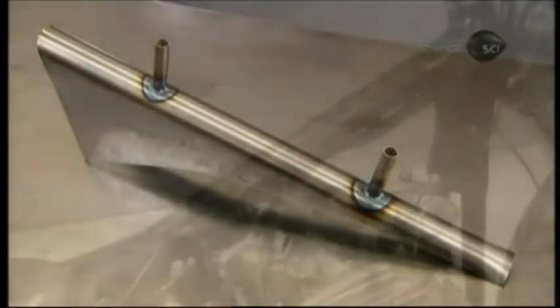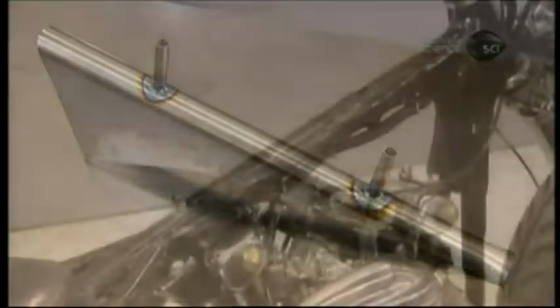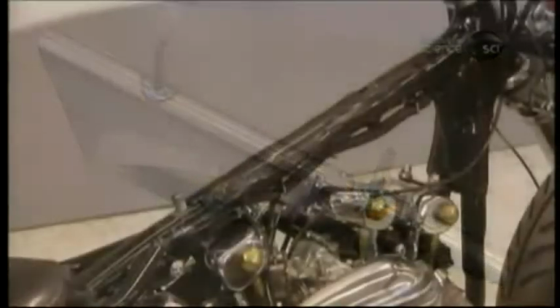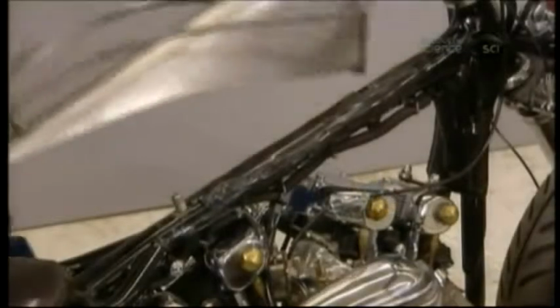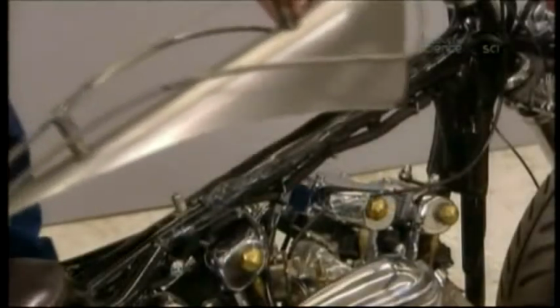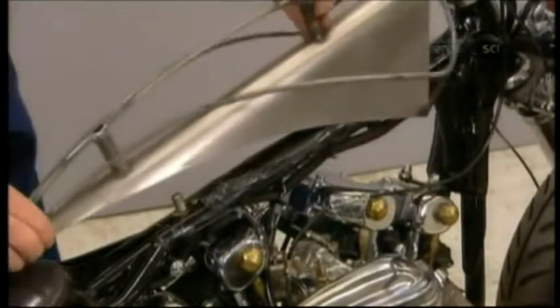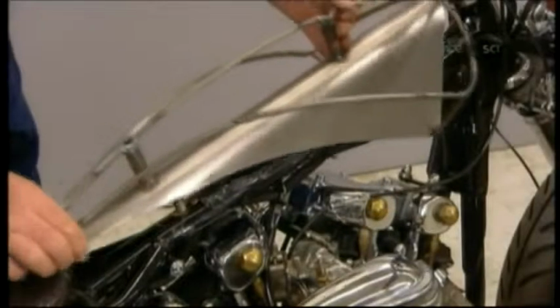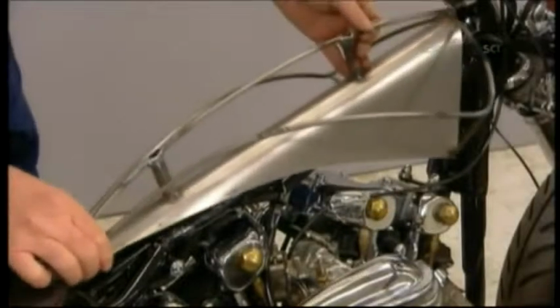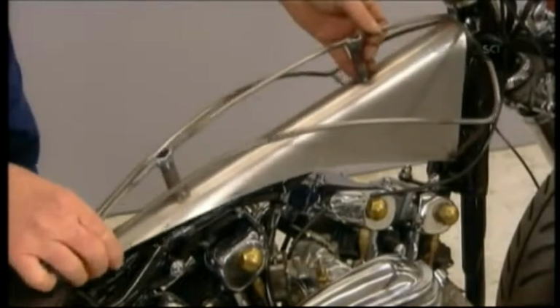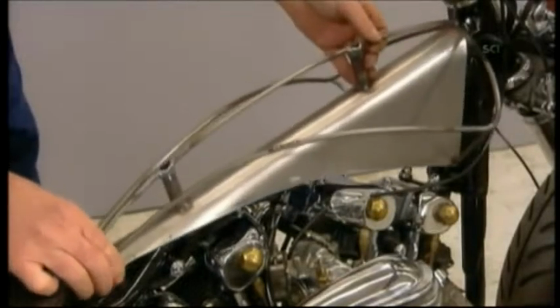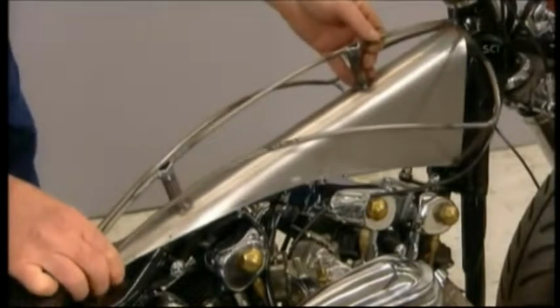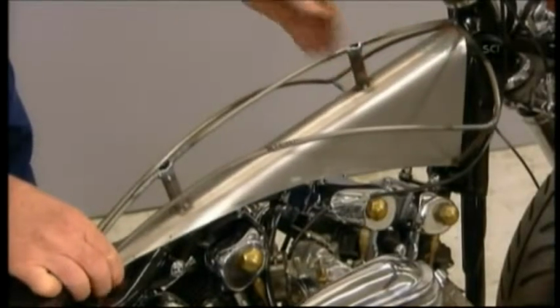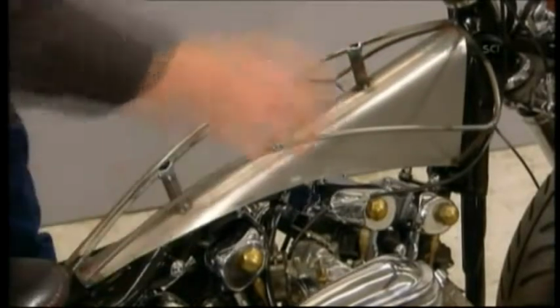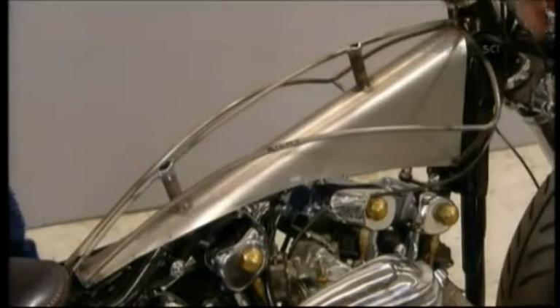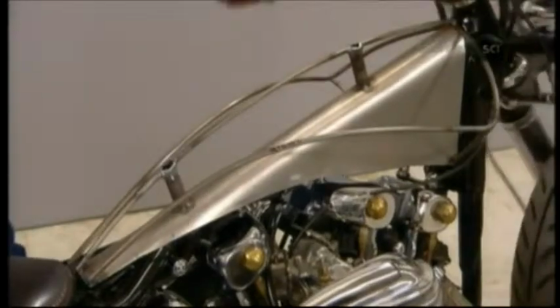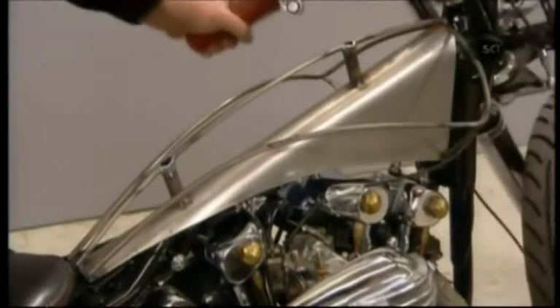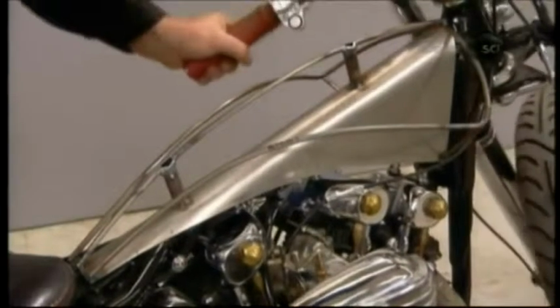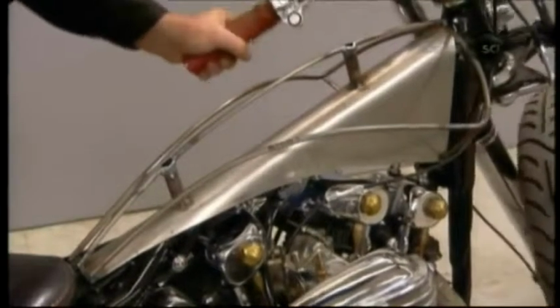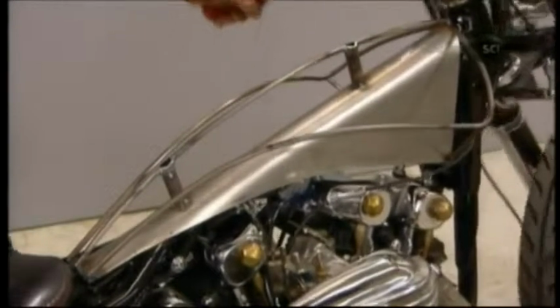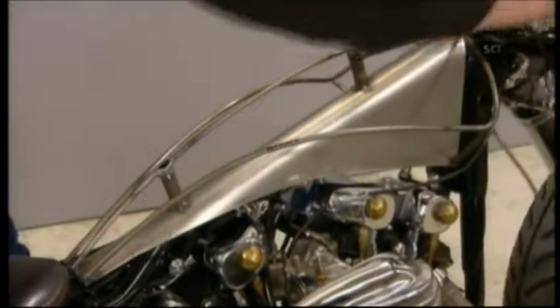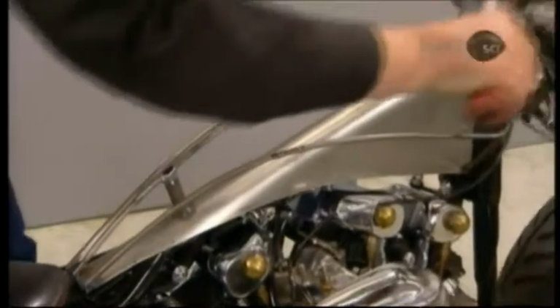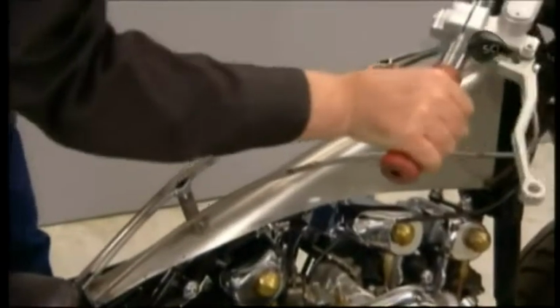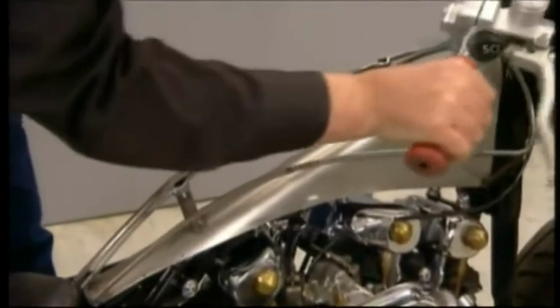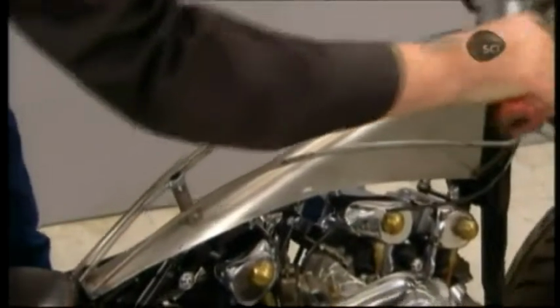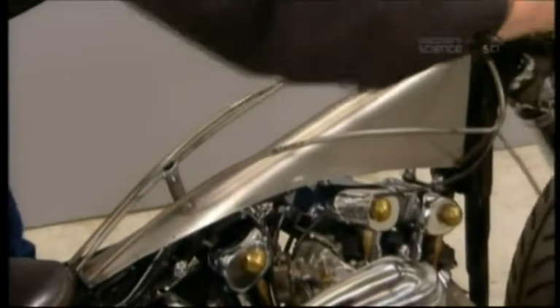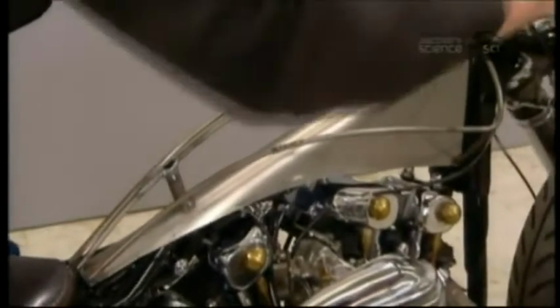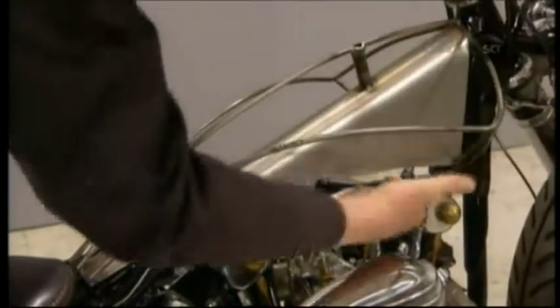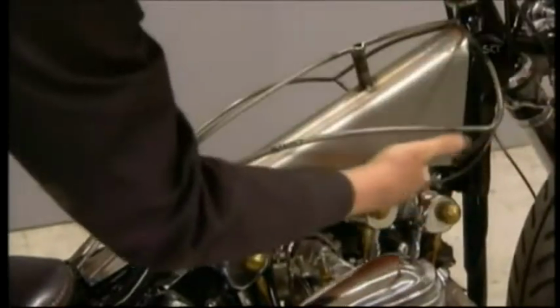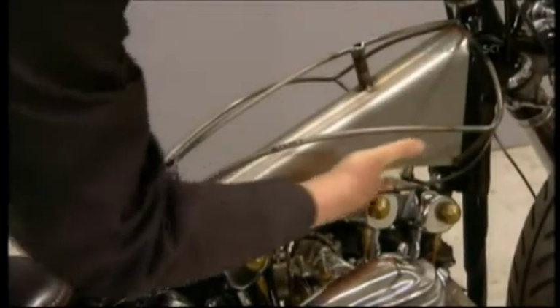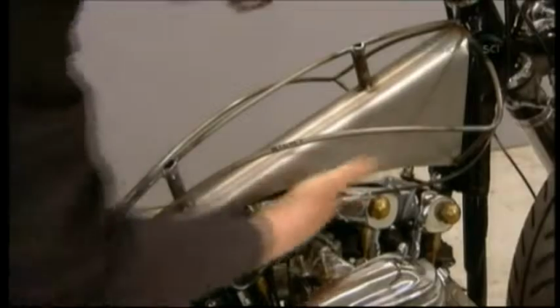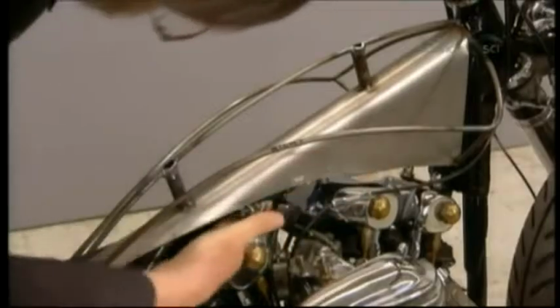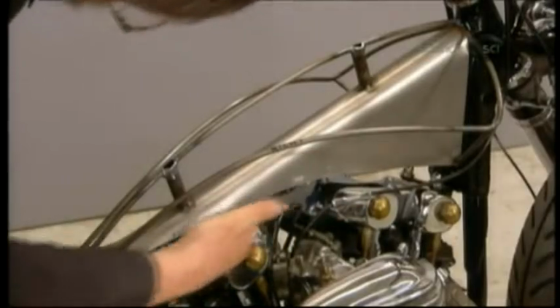With rods attached as a mock-up of the rest of the tank, he tests the fit to the bike. He confirms the handlebars move freely and that there's no interference with the engine.